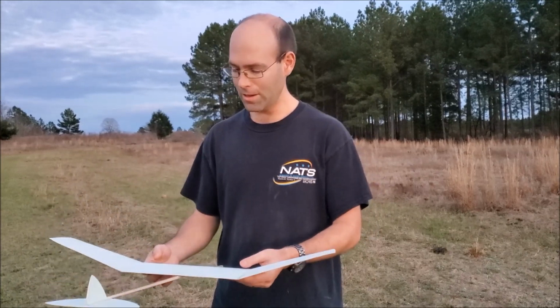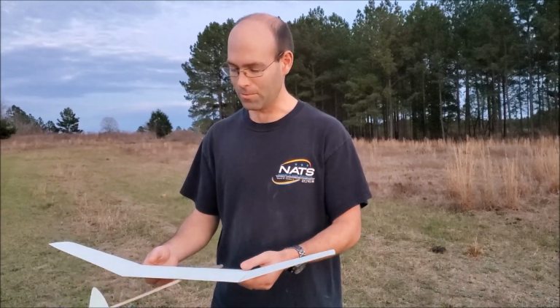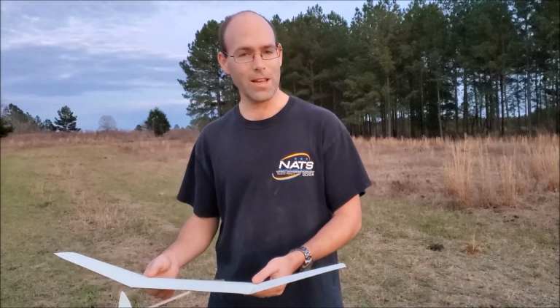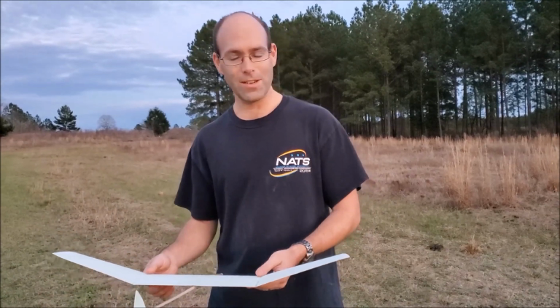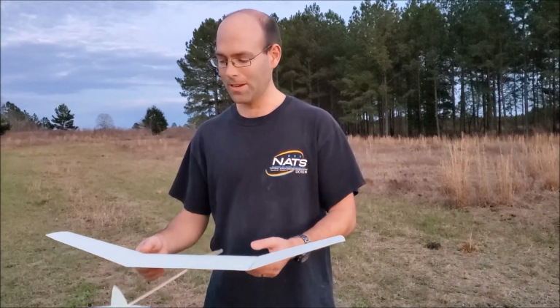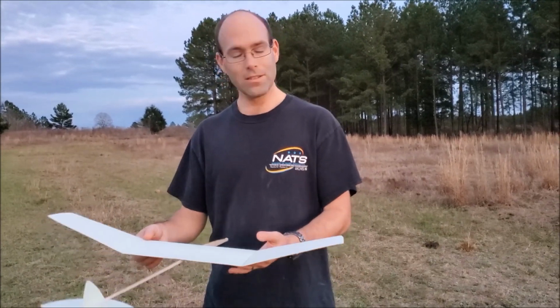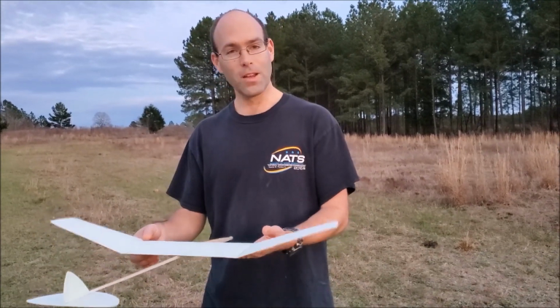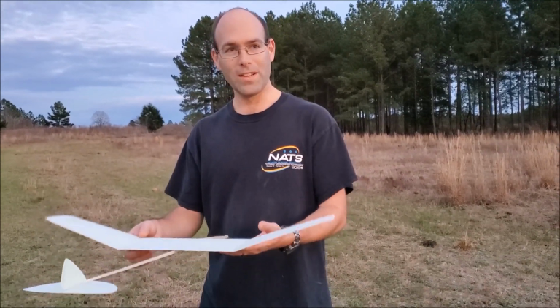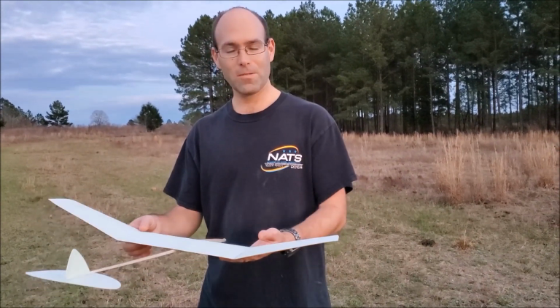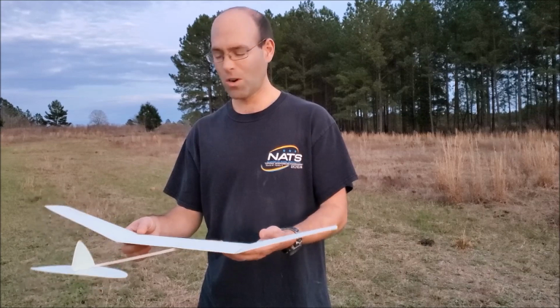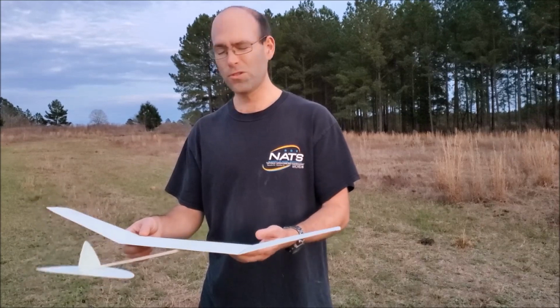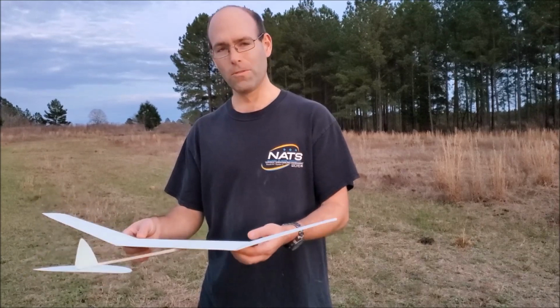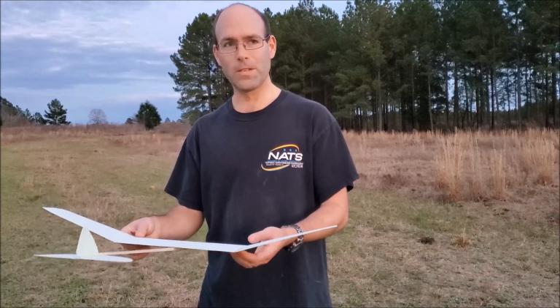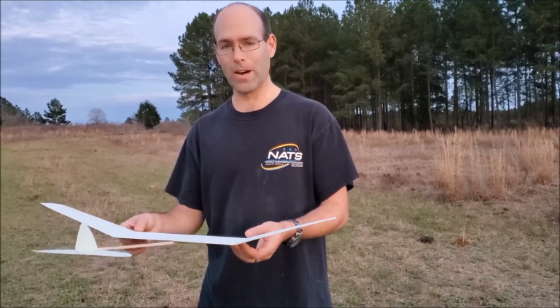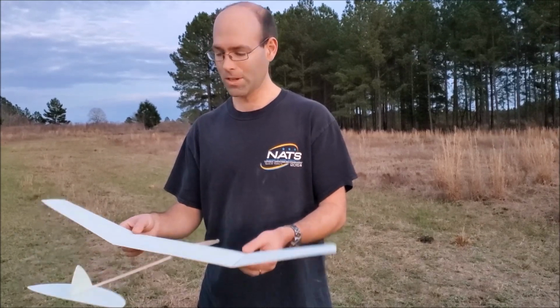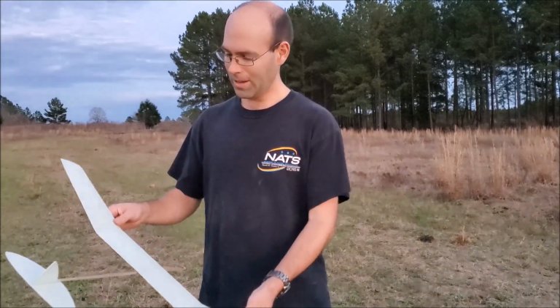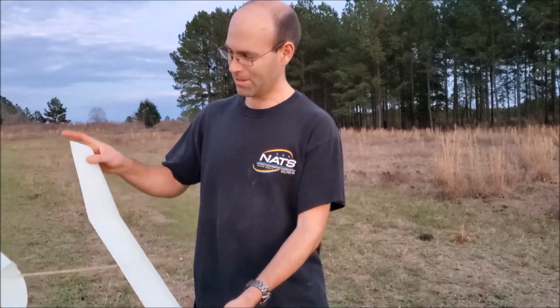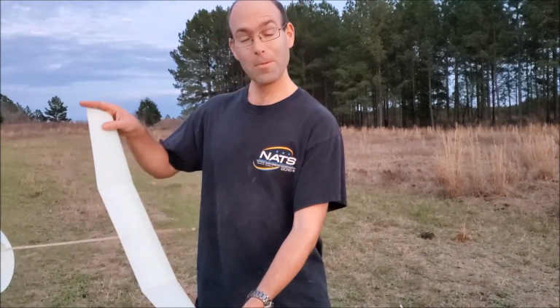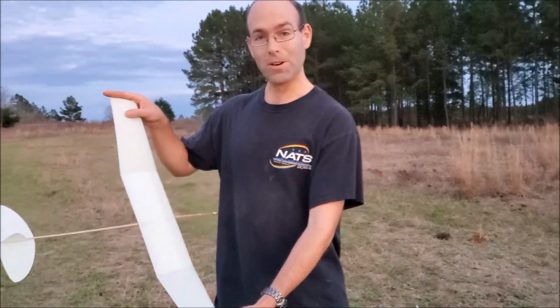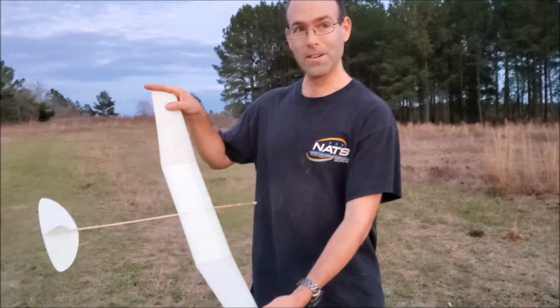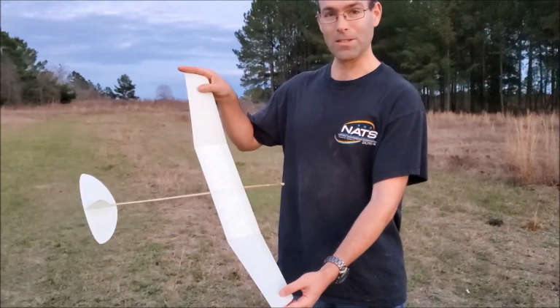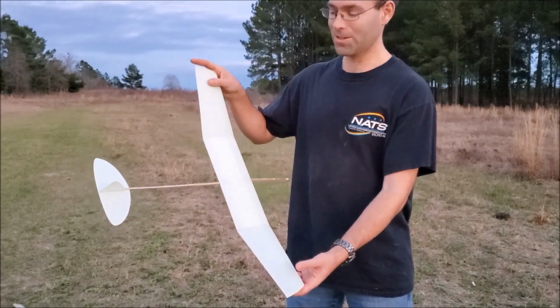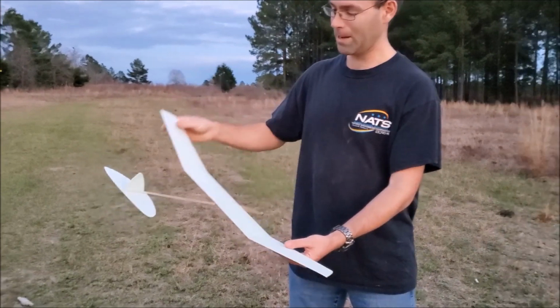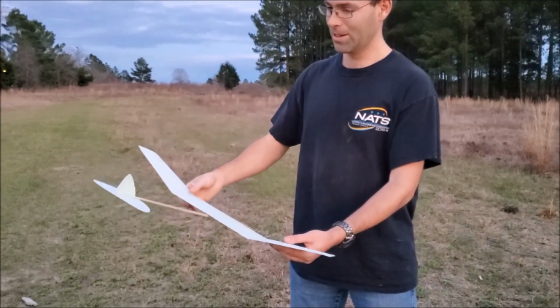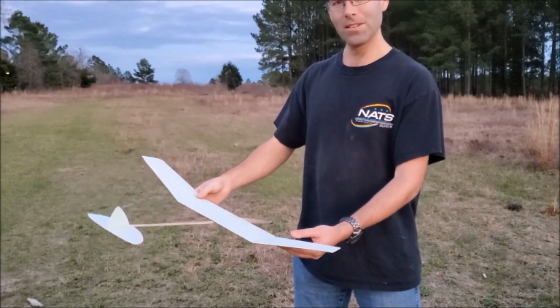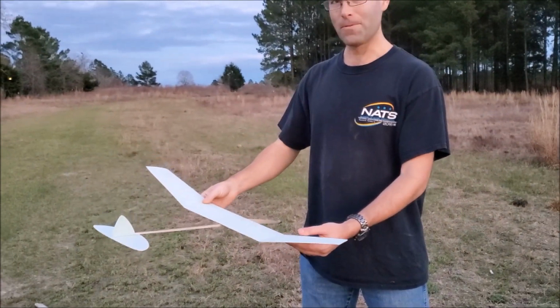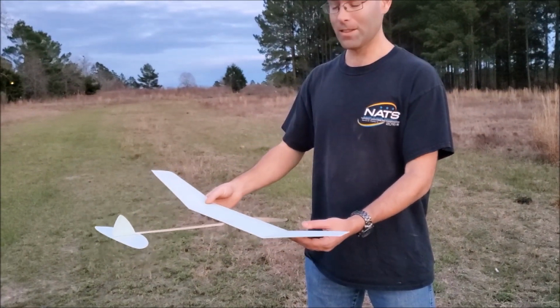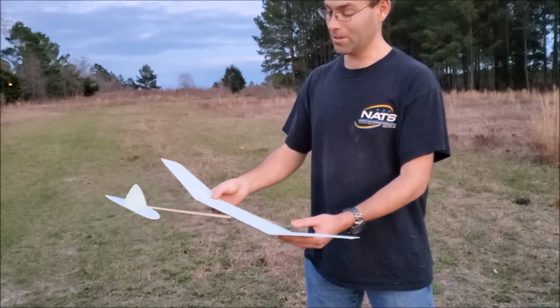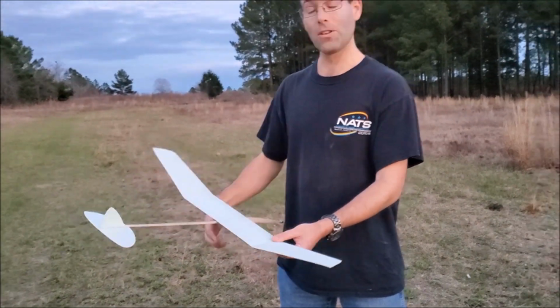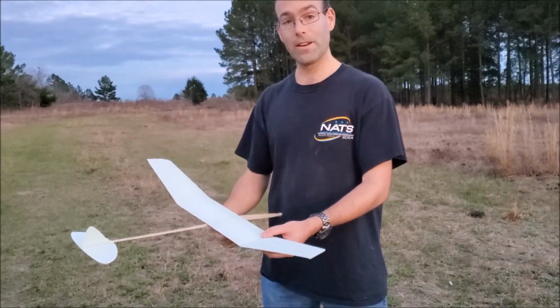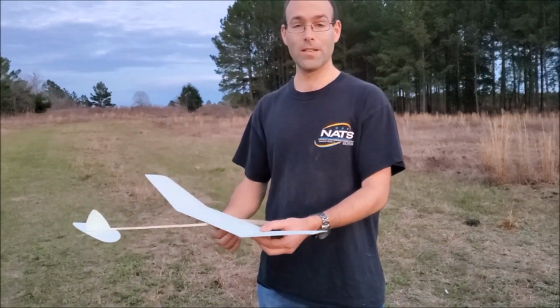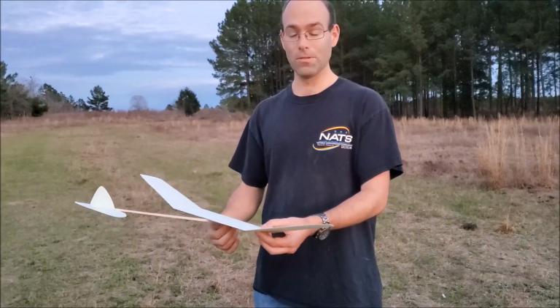The reason that is significant is this airplane weighs around 12 to 15 grams. It's about a 27 inch wingspan, so that means this is a very lightly loaded glider and it flies beautifully.